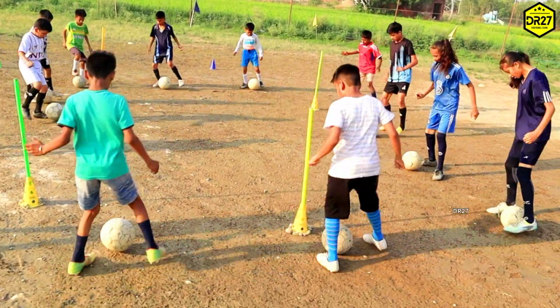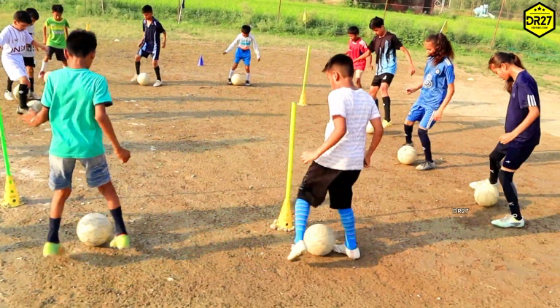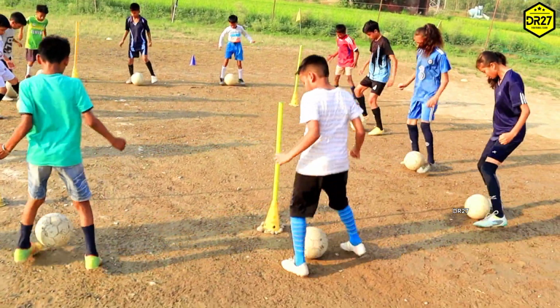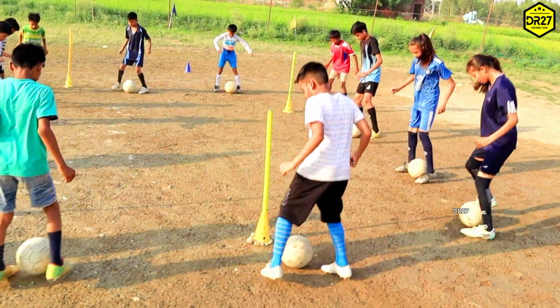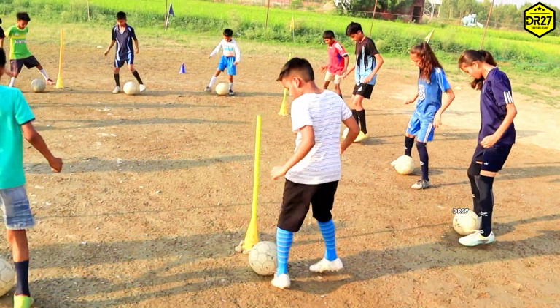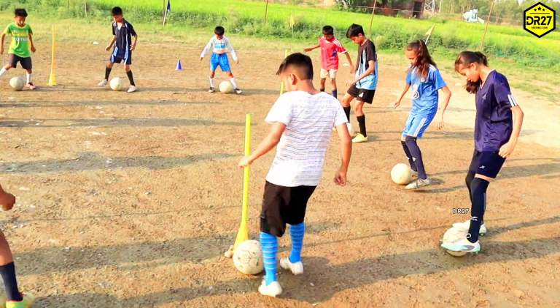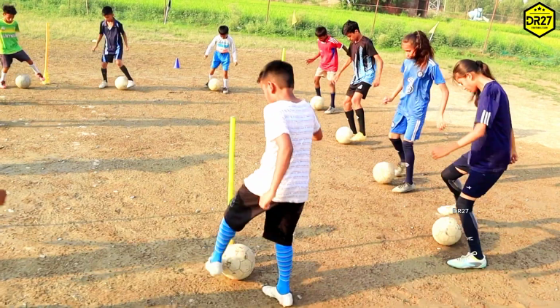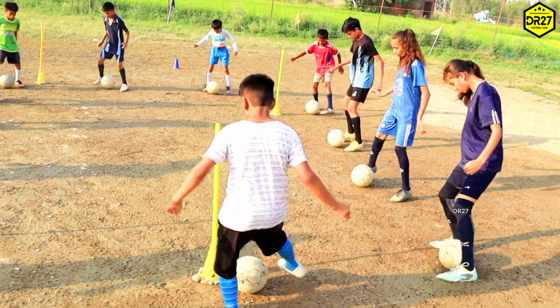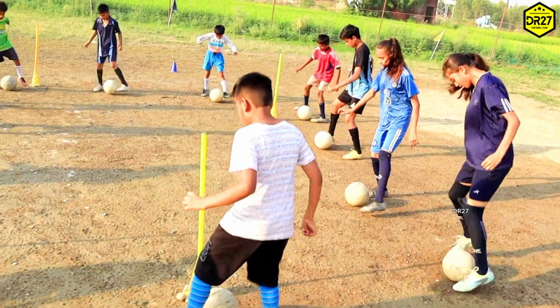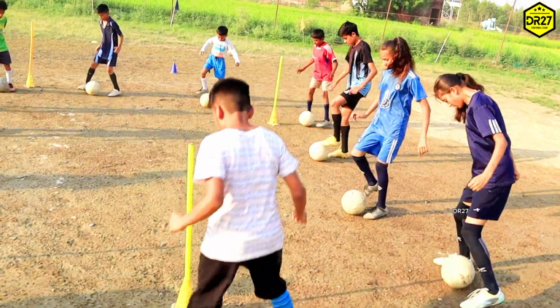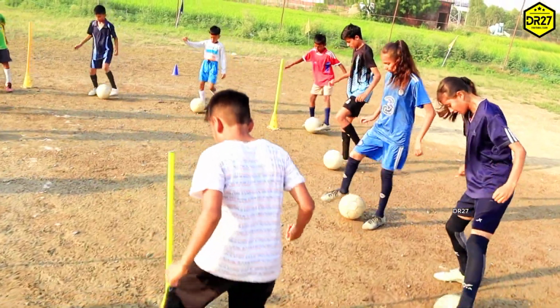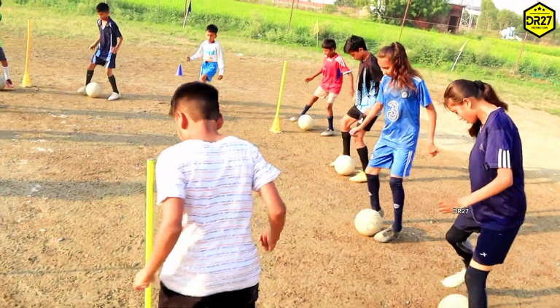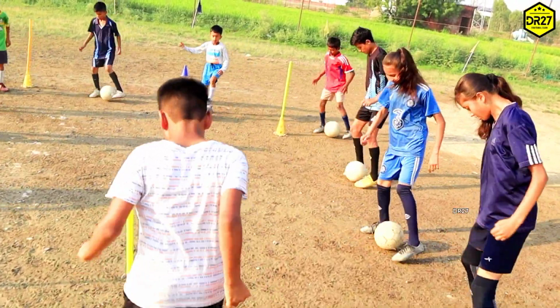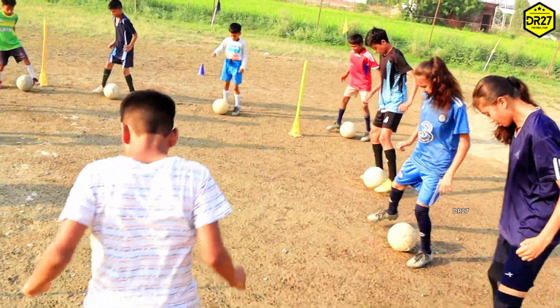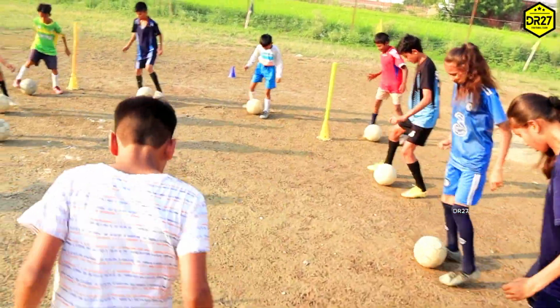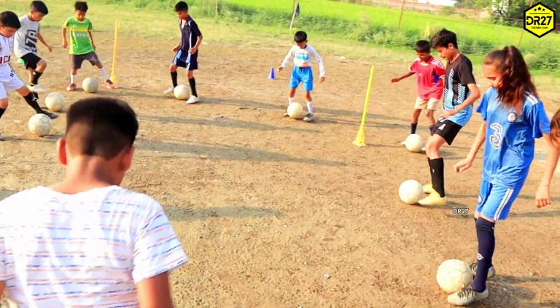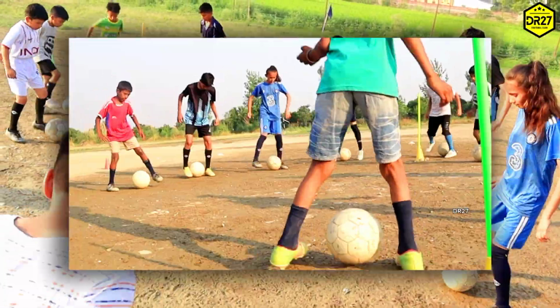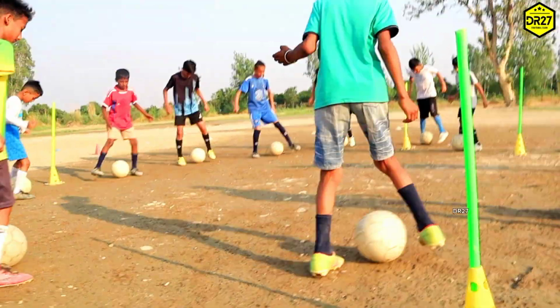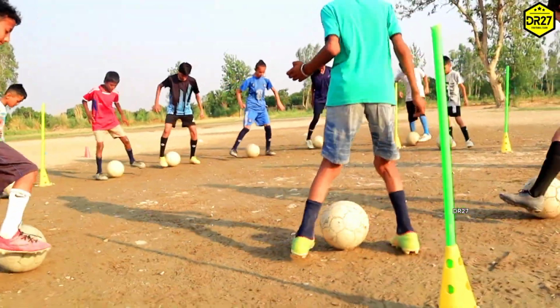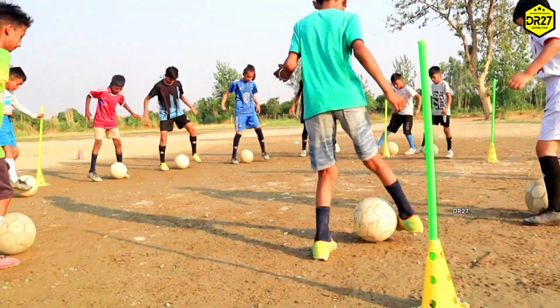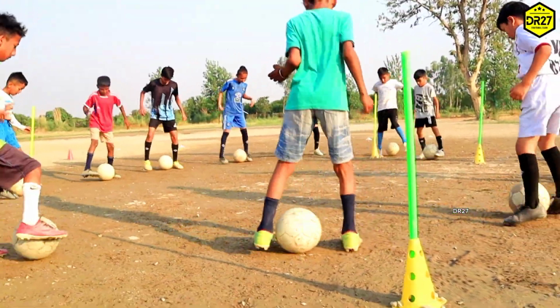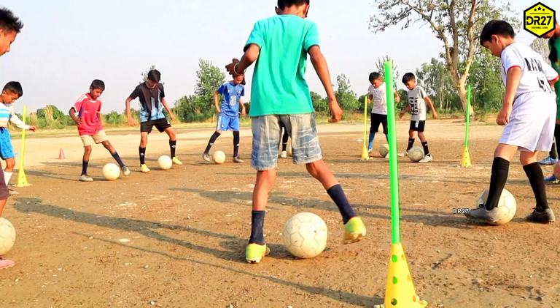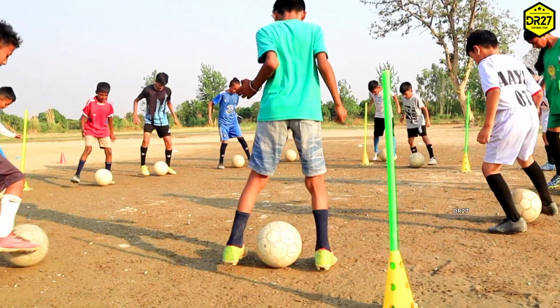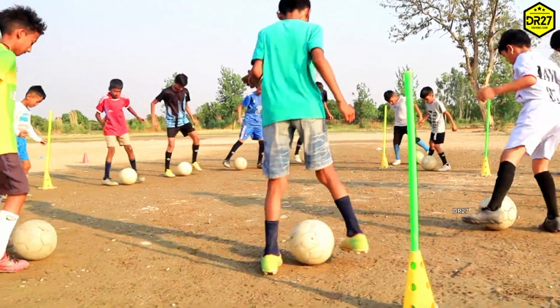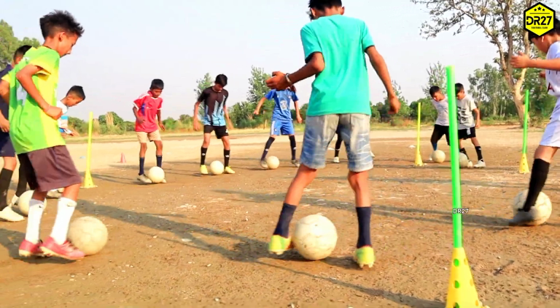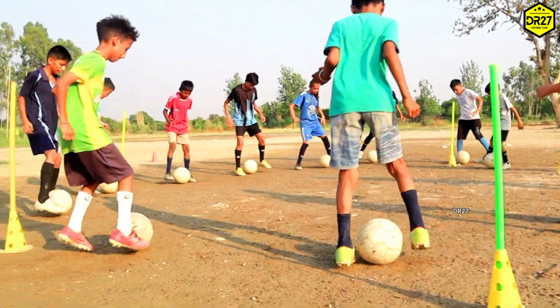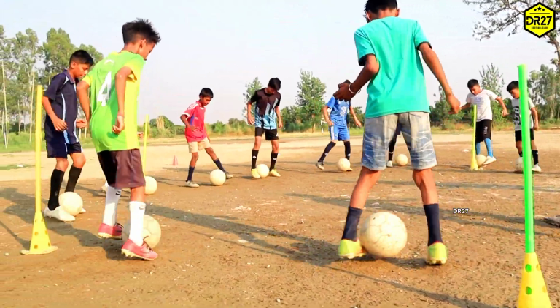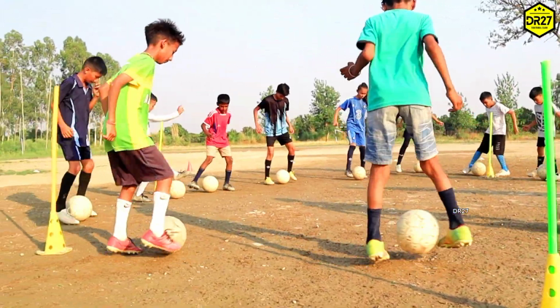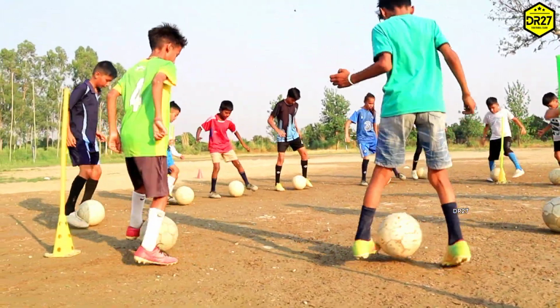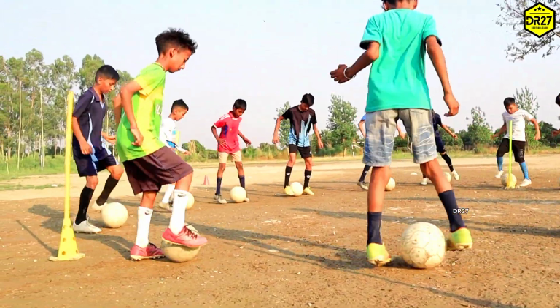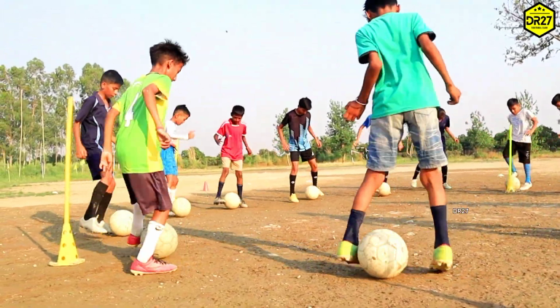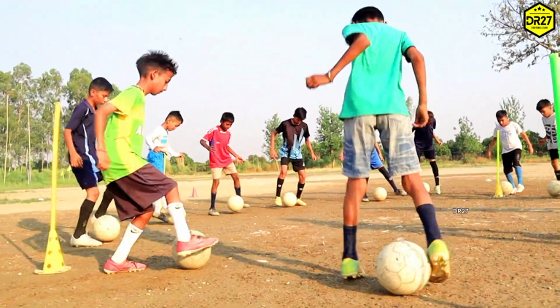Inside tip tap: tag the ball from side to side using the inside of the feet. Do a test — 10 taps per foot. Inside tip tap को करने के लिए आपको कुछ points ध्यान में रखने हैं।